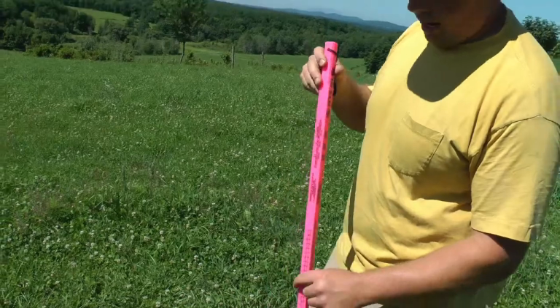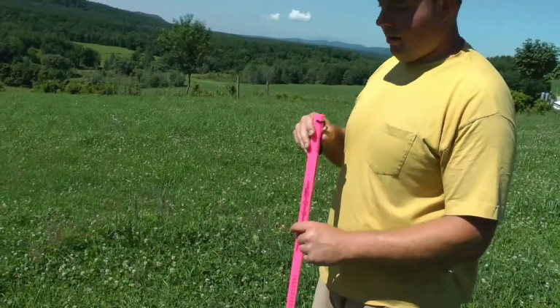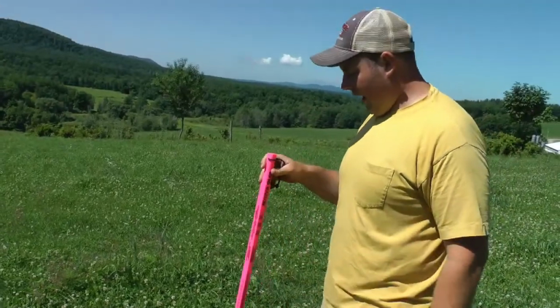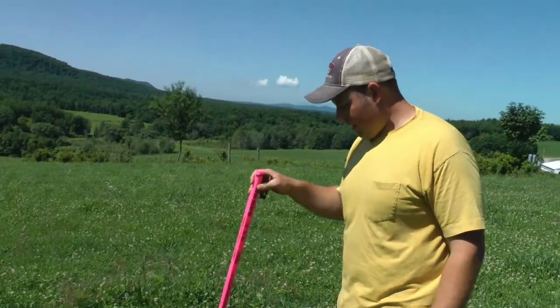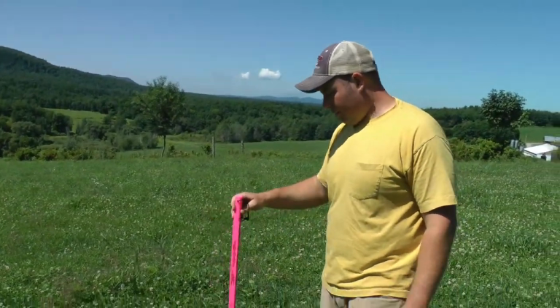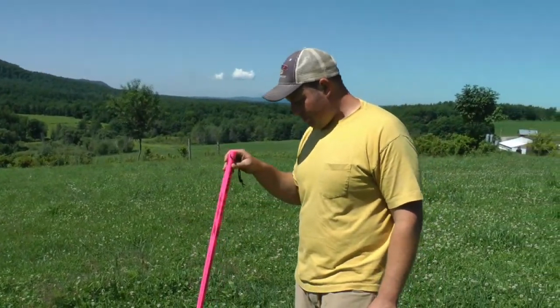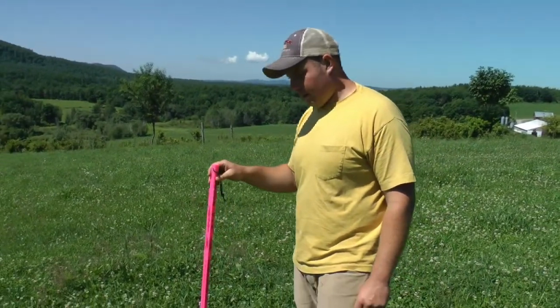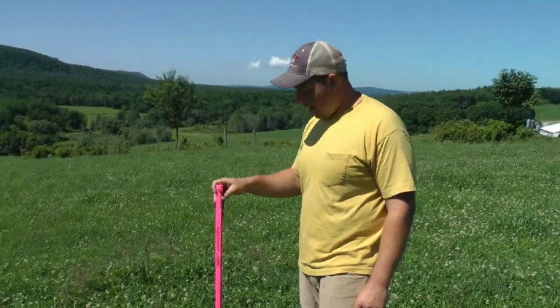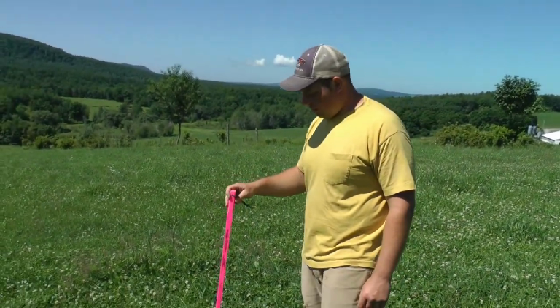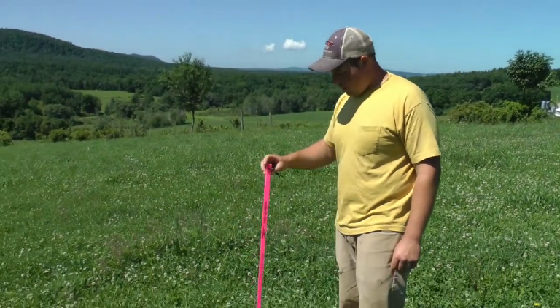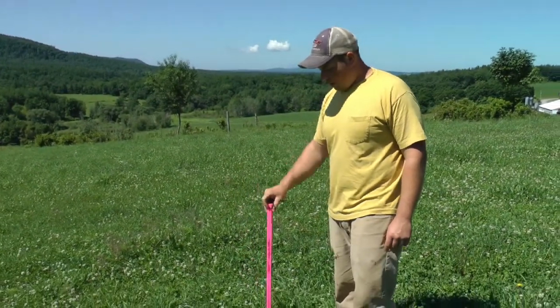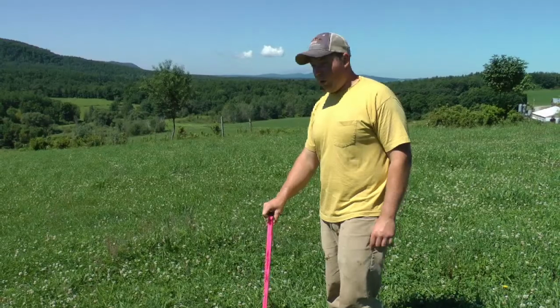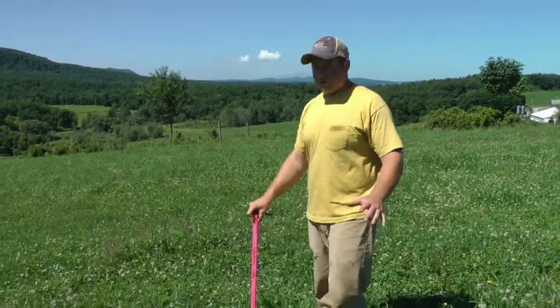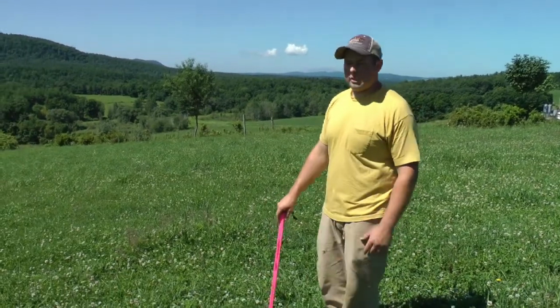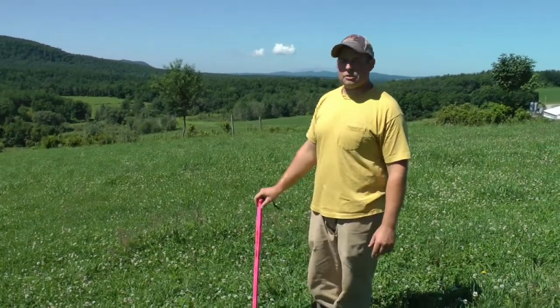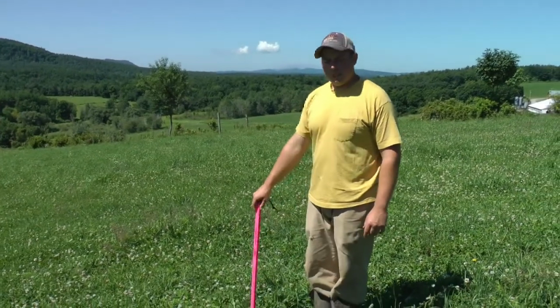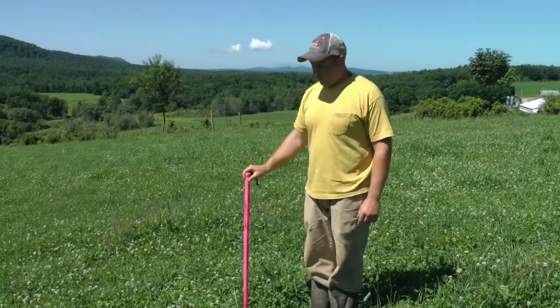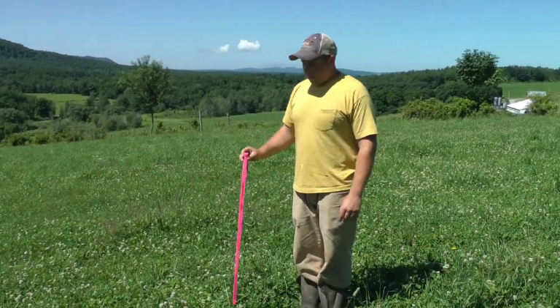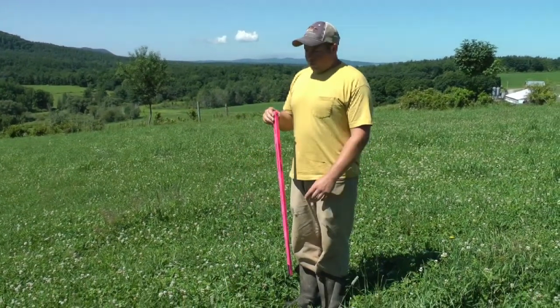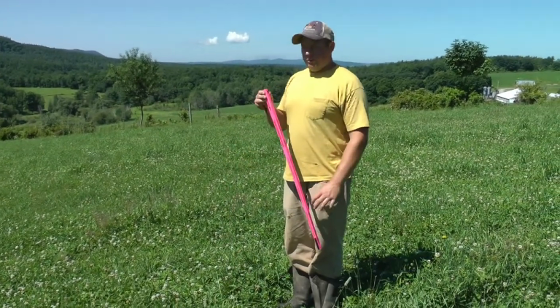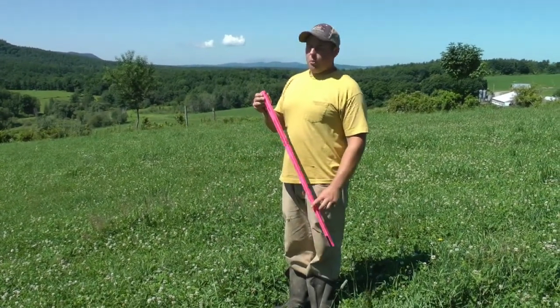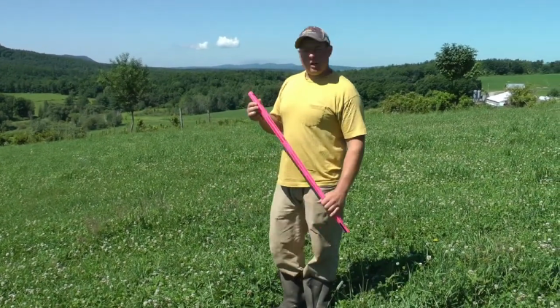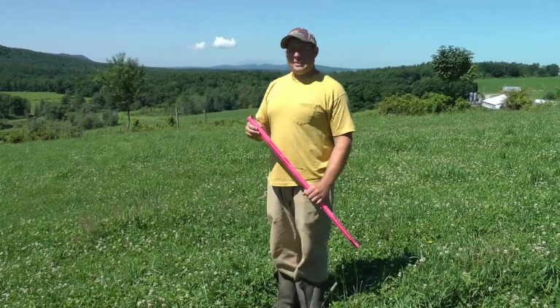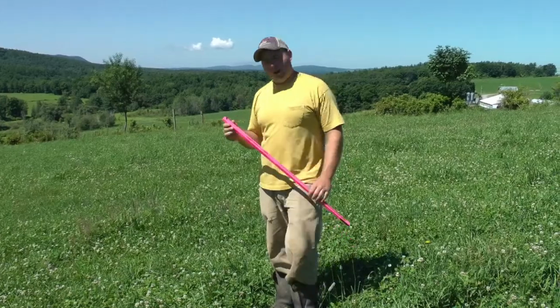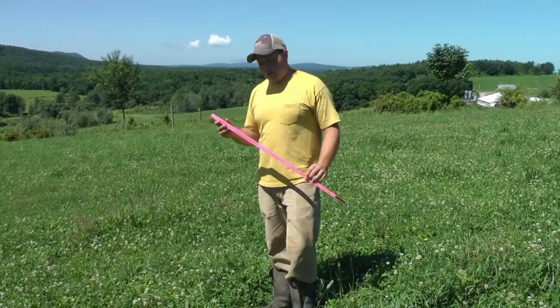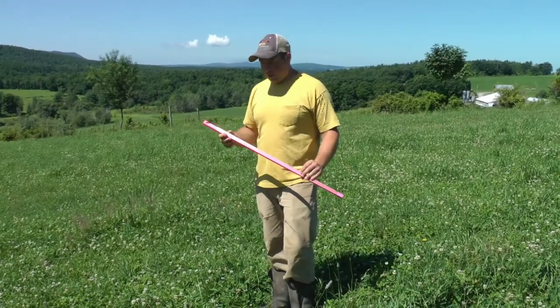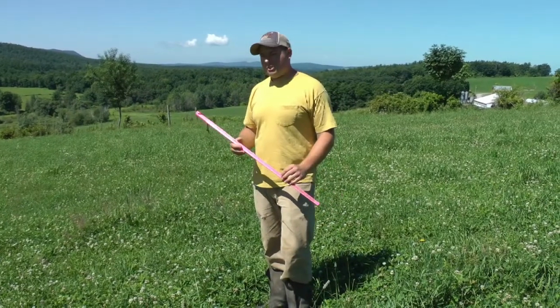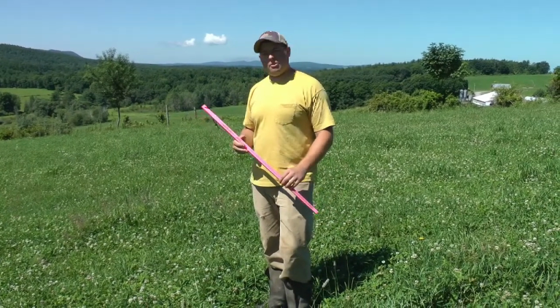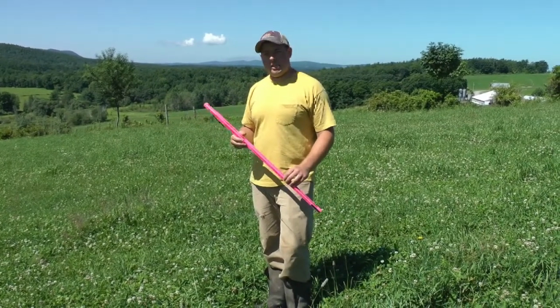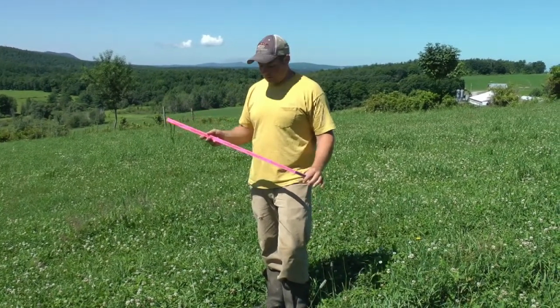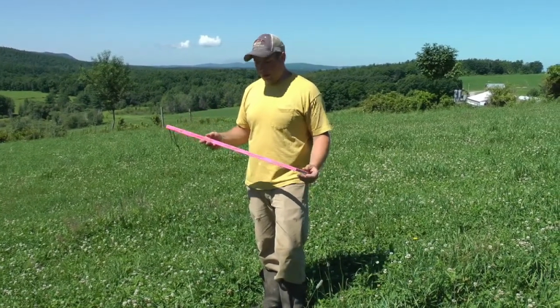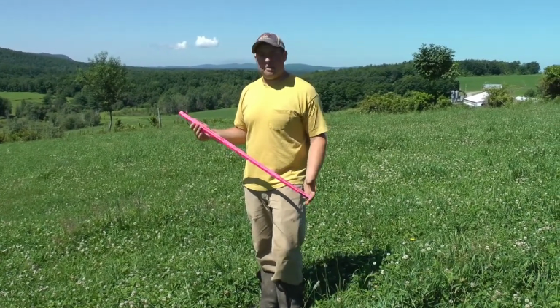You take 250 and multiply it by the seven inches, and that gives you the dry matter of grass in the average part of this pasture. Once you've determined what your dry matter needs are for your herd, you base your acreage needed from that number.